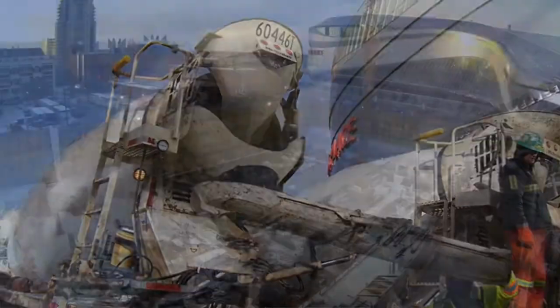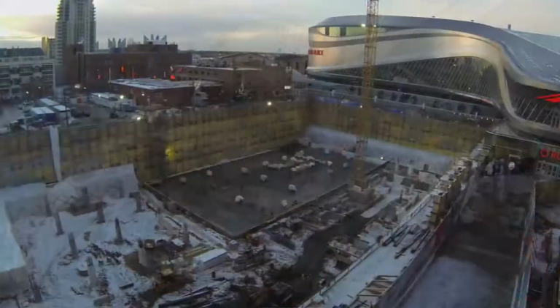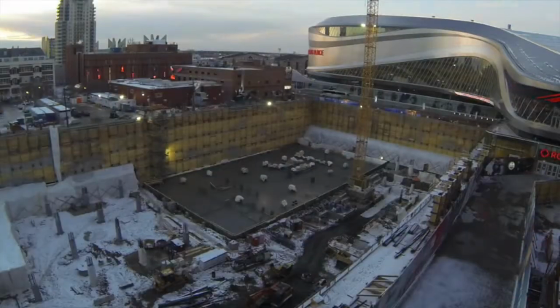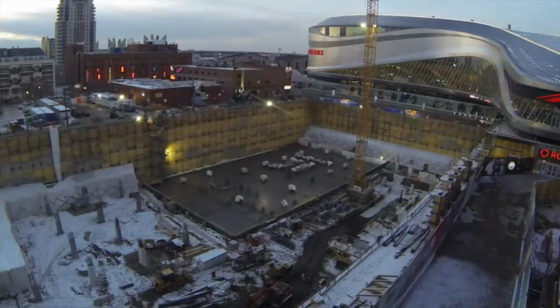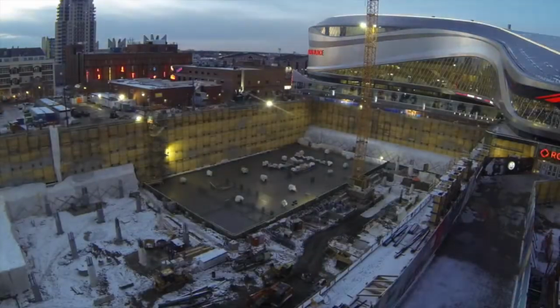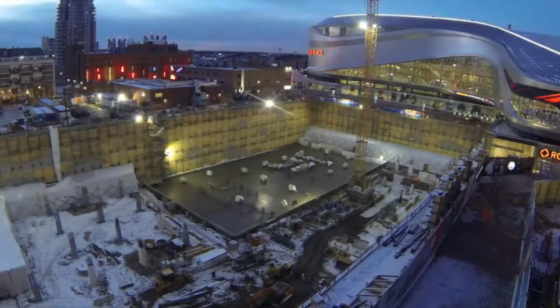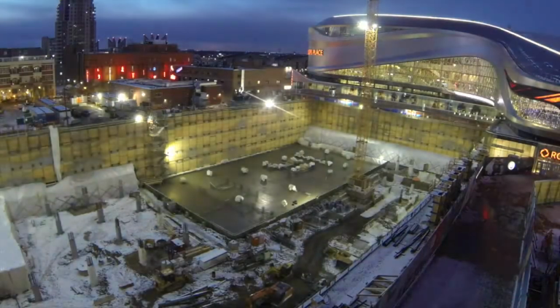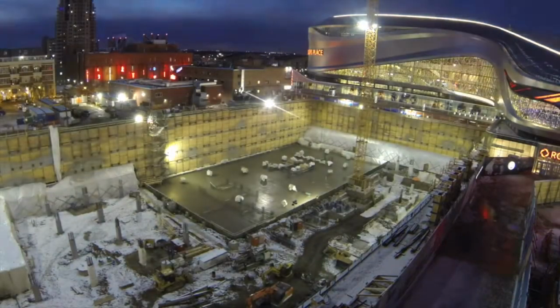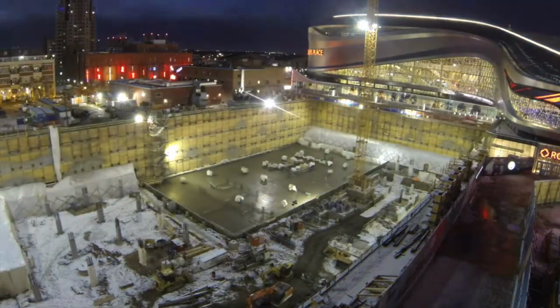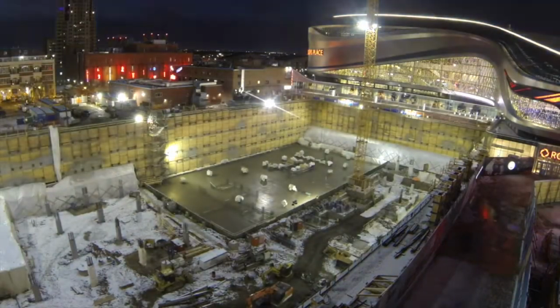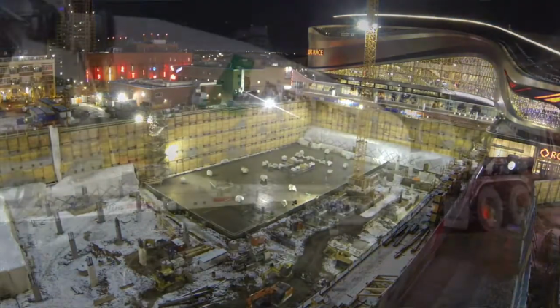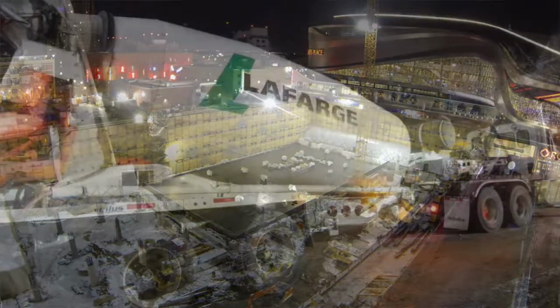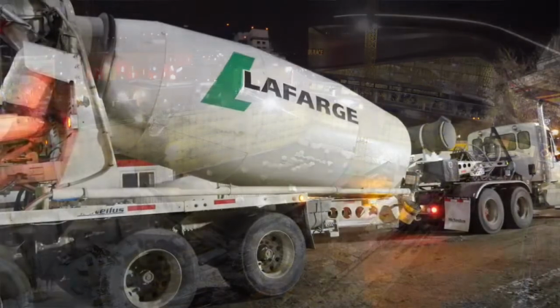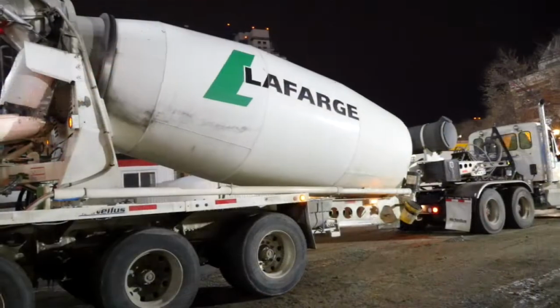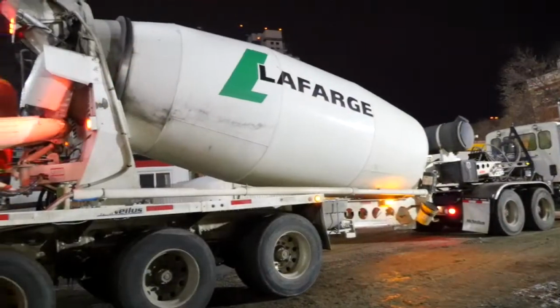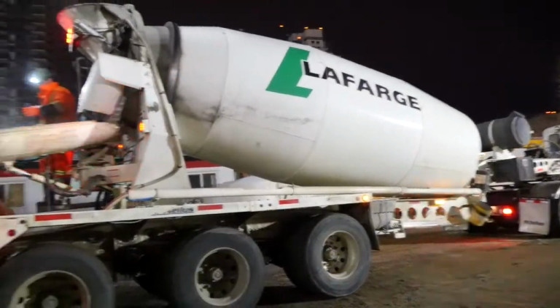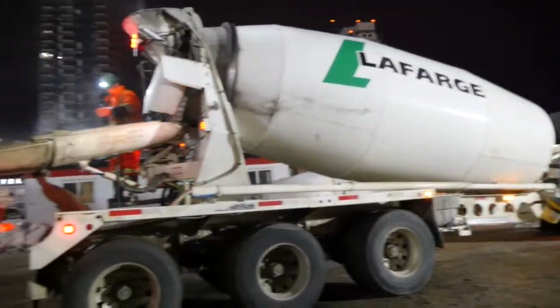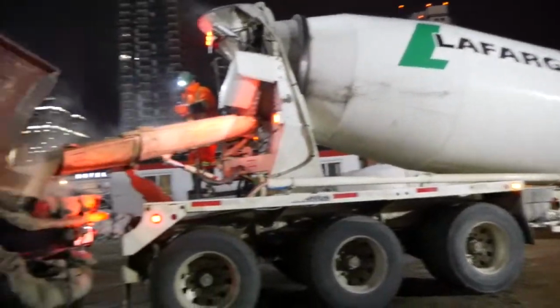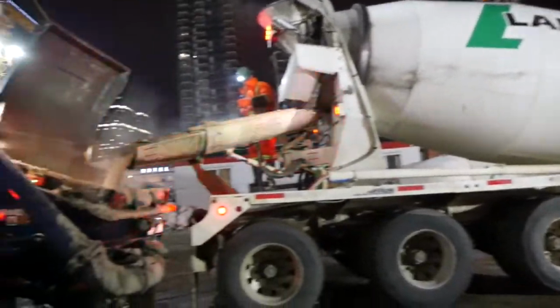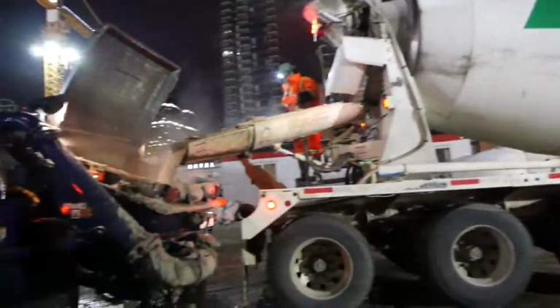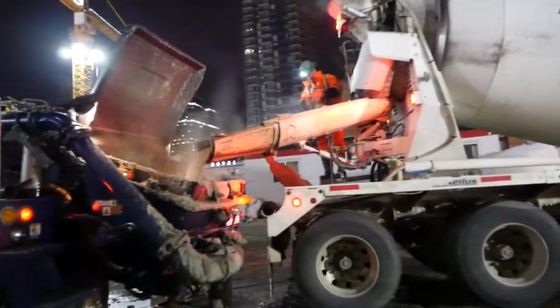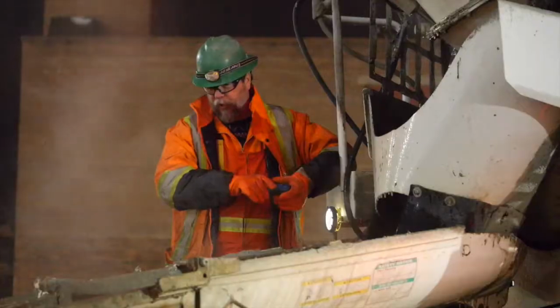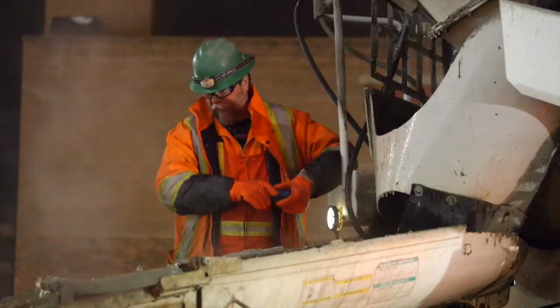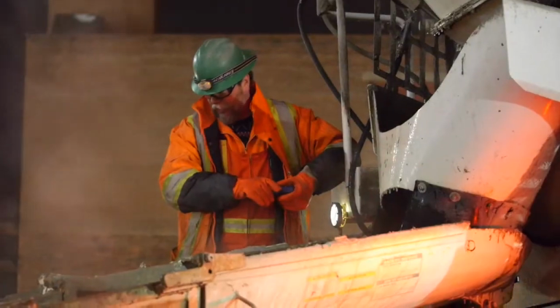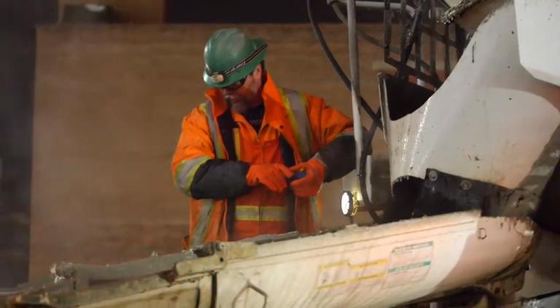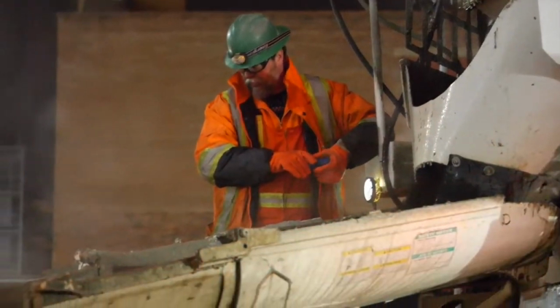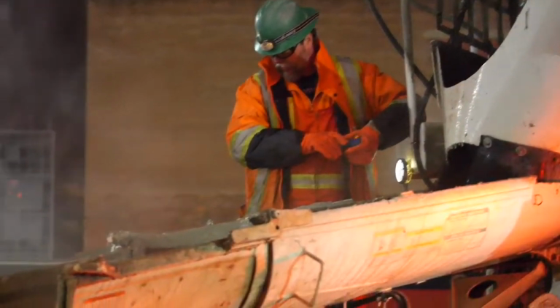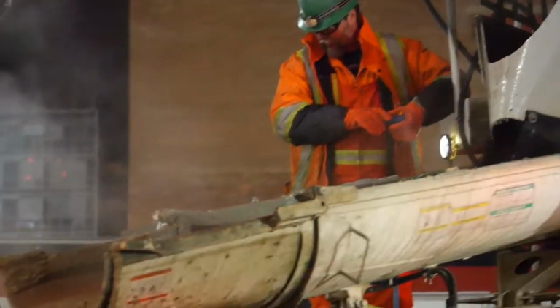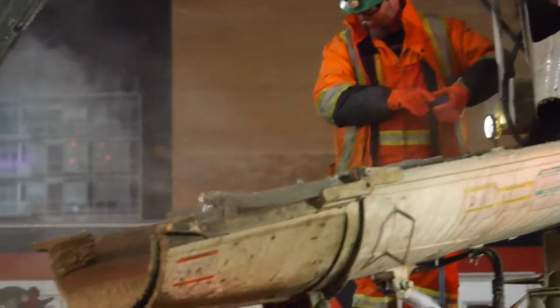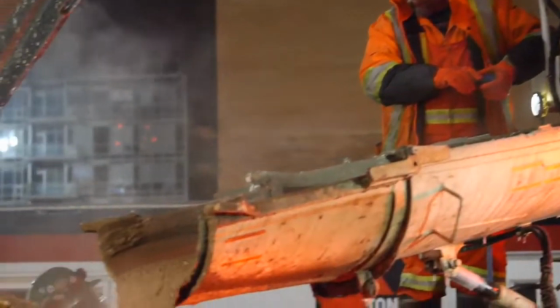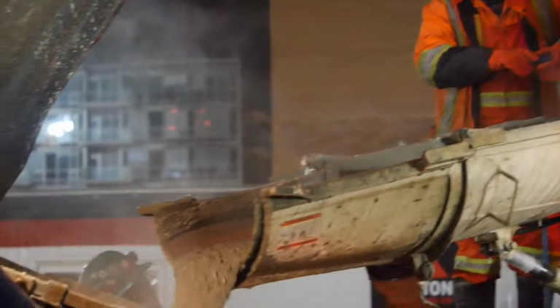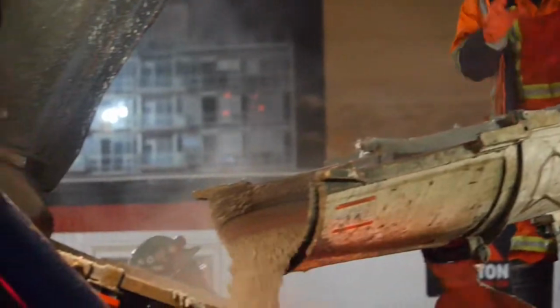The mix we used for the raft slab was an SCC, or Agilia concrete. It's self-consolidating, so we didn't have to have somebody on the slab using vibrators to consolidate the whole time.